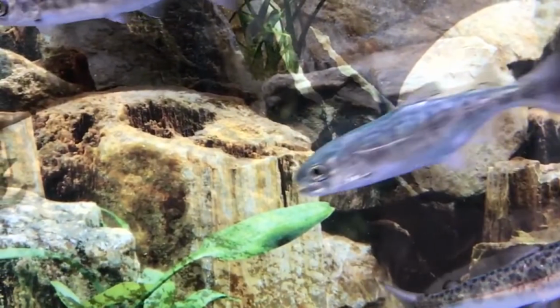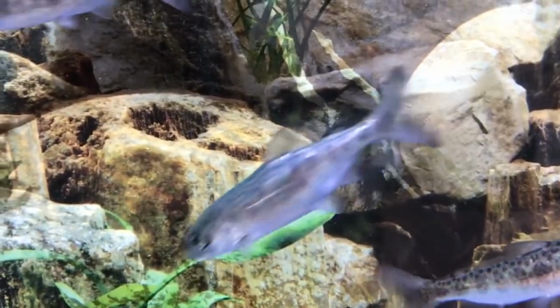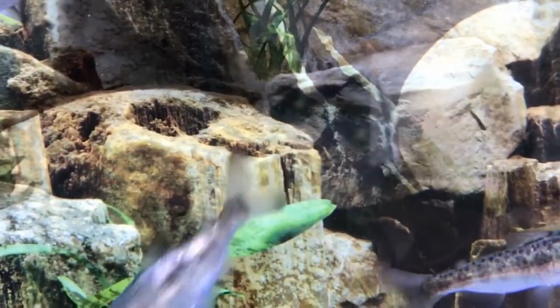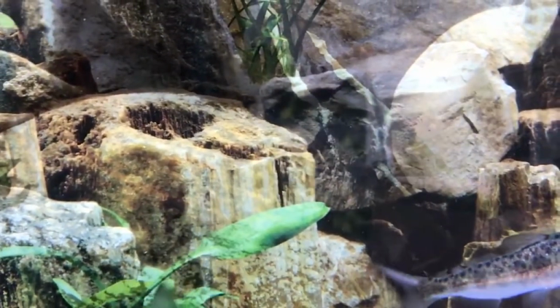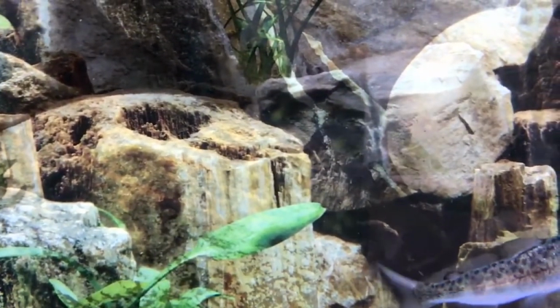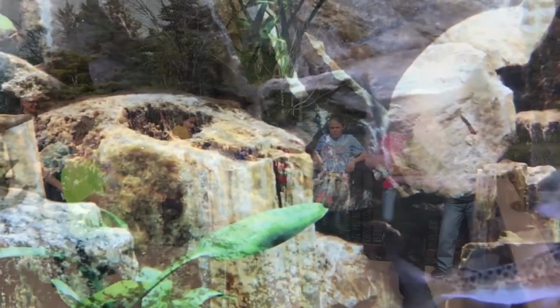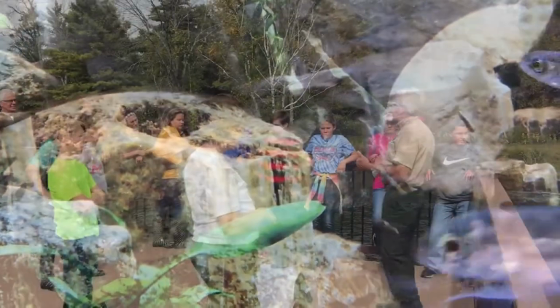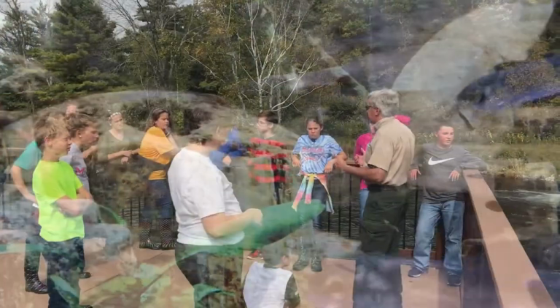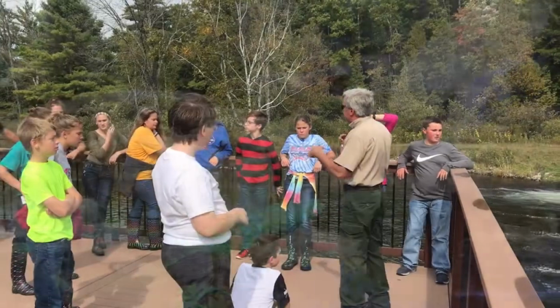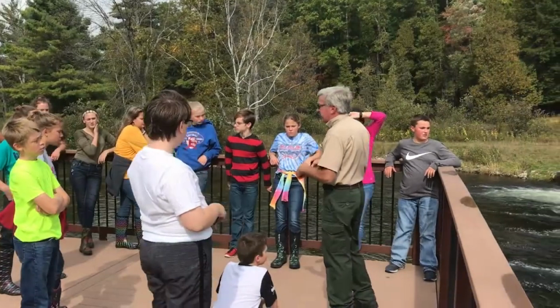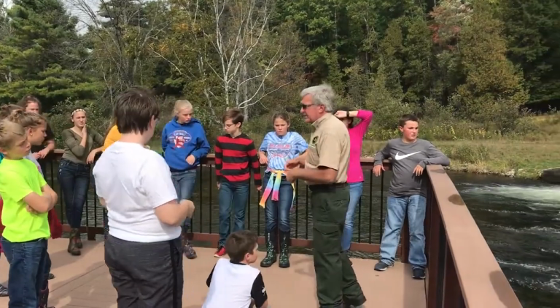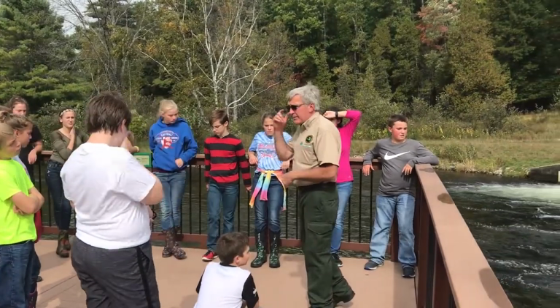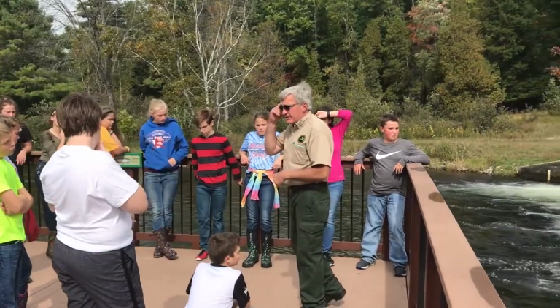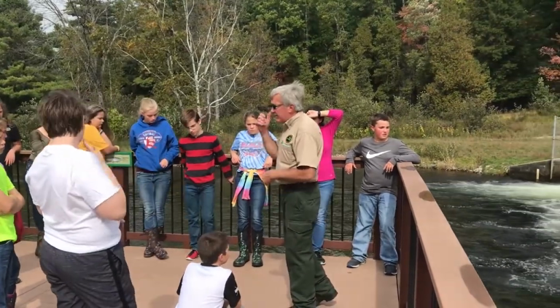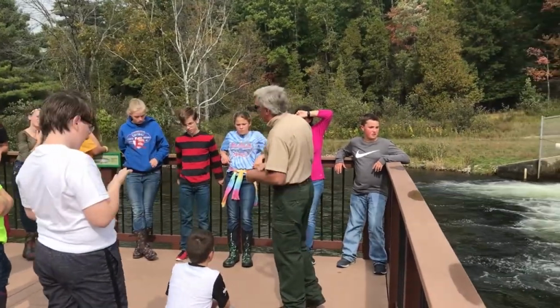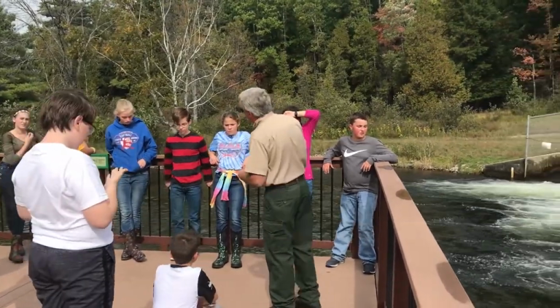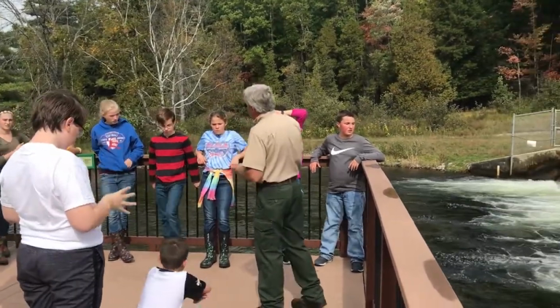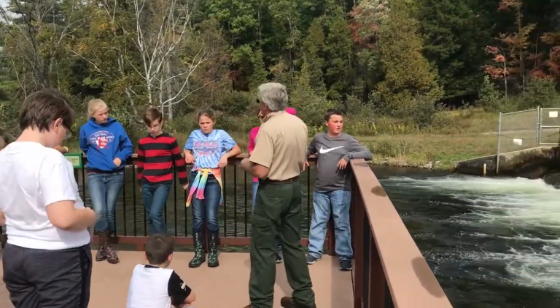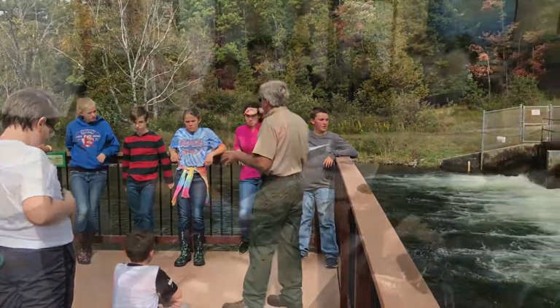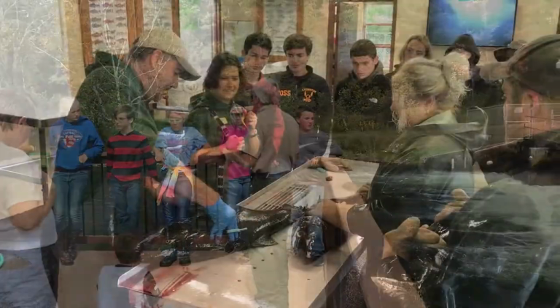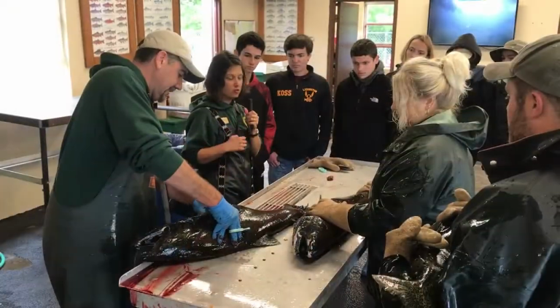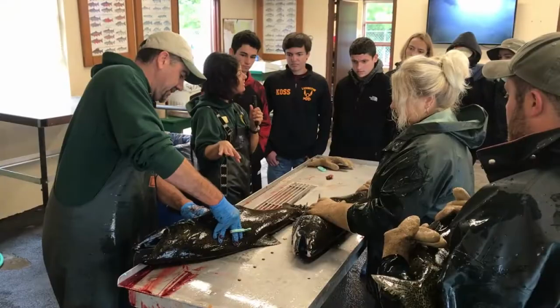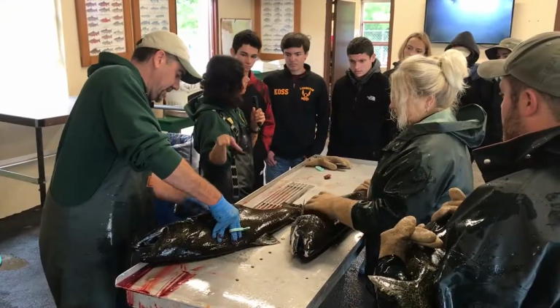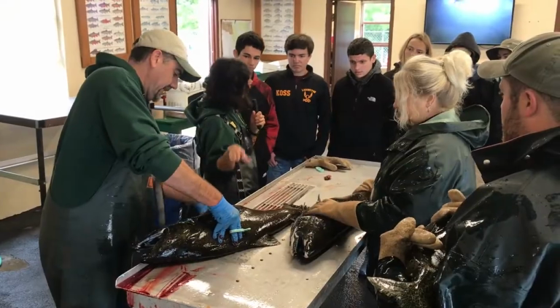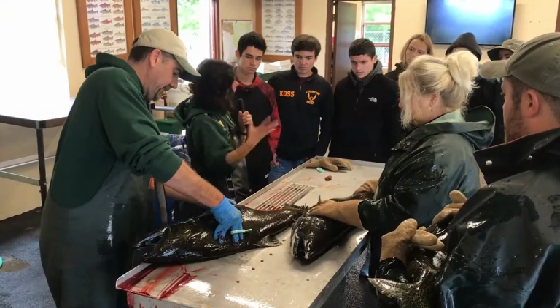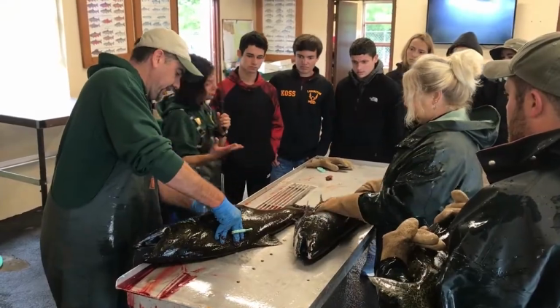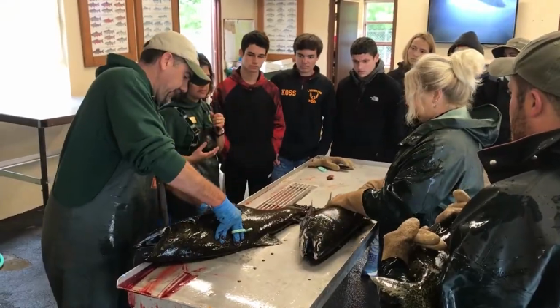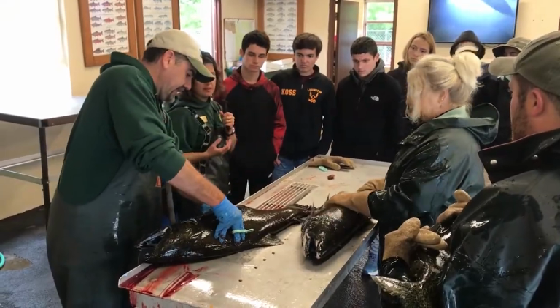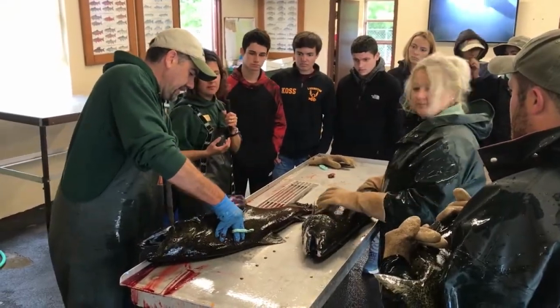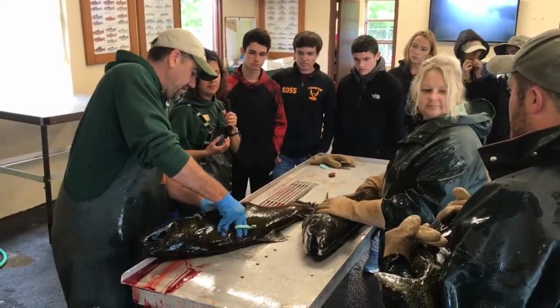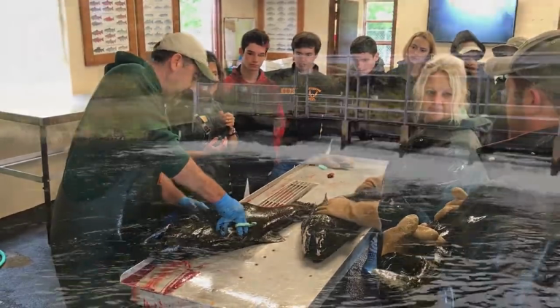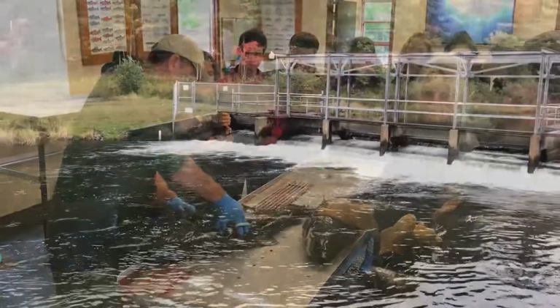Salmon in the Classroom is a year-long immersion program for hundreds of 3rd through 12th grade classrooms around the state. The program, otherwise known as SIC, is run by the Michigan Department of Natural Resources.